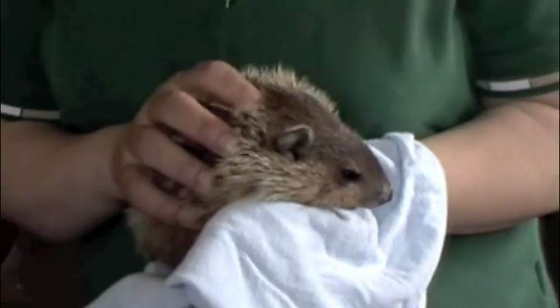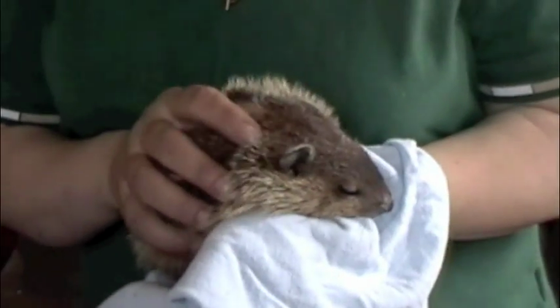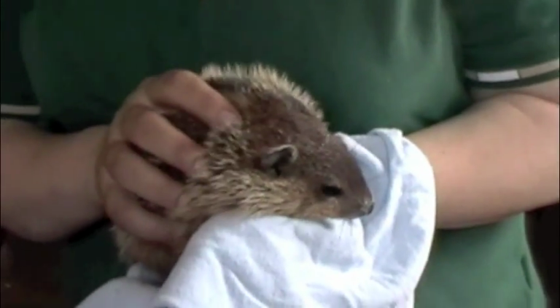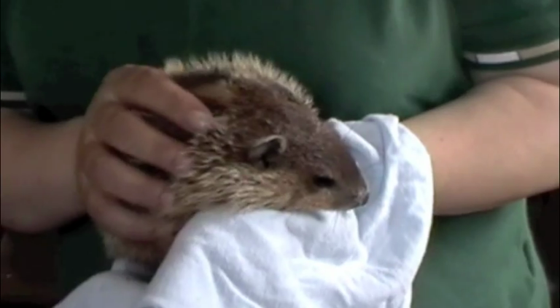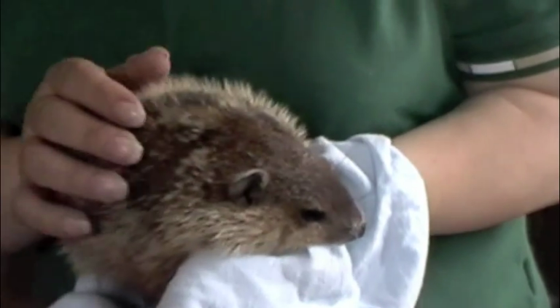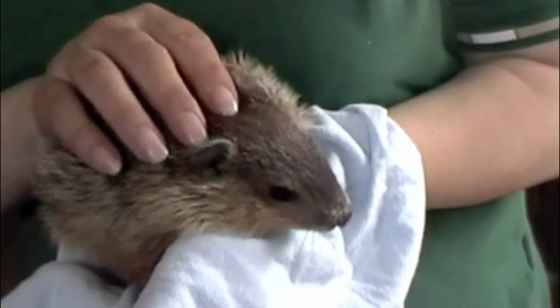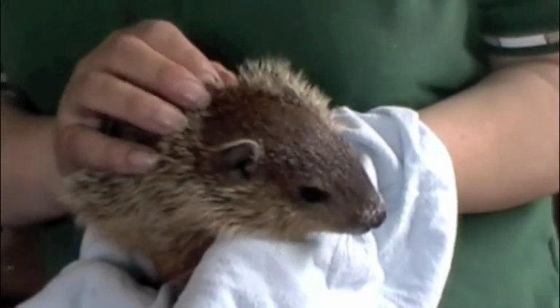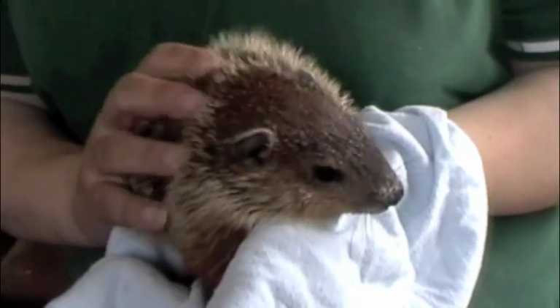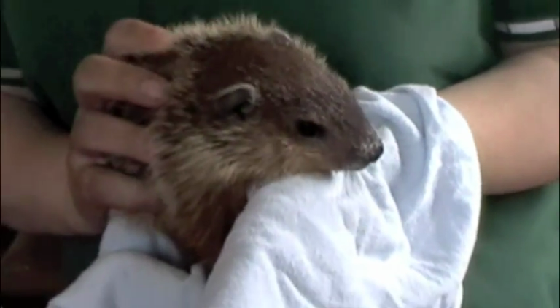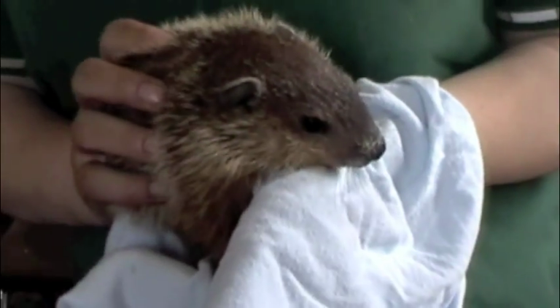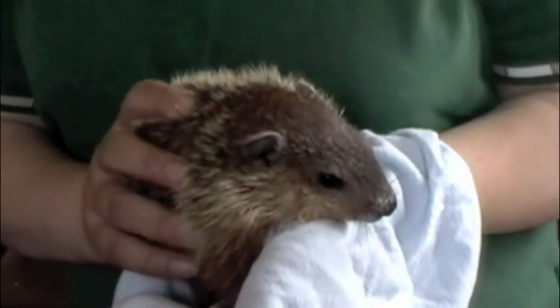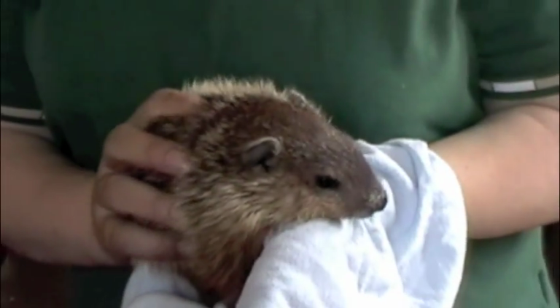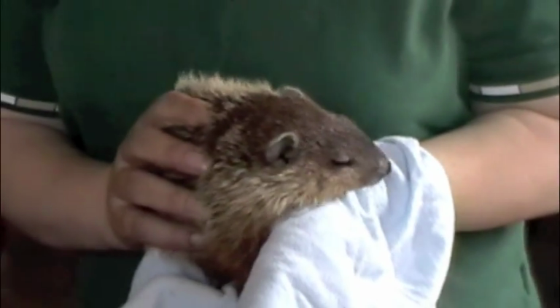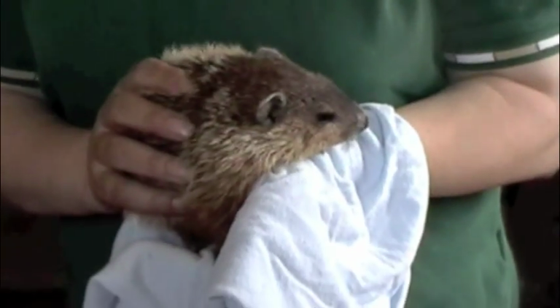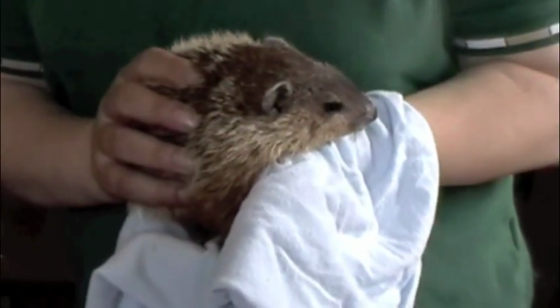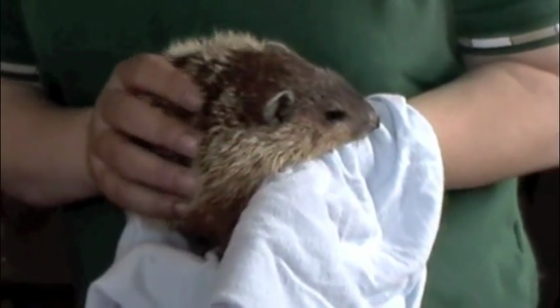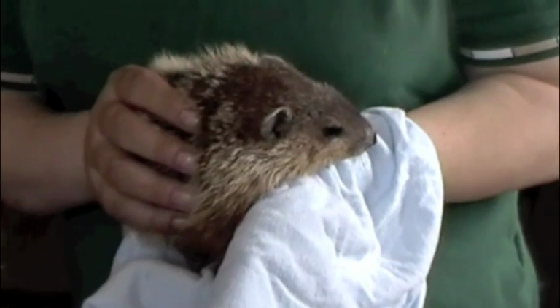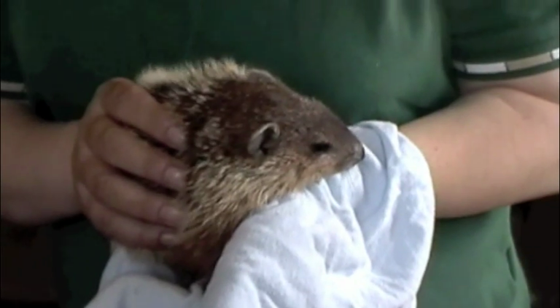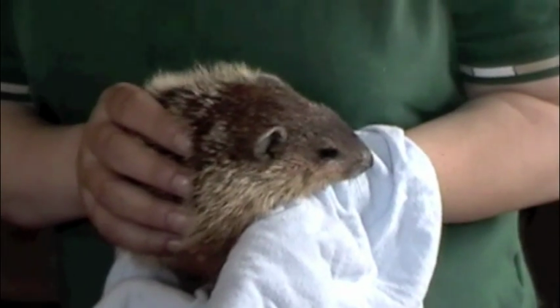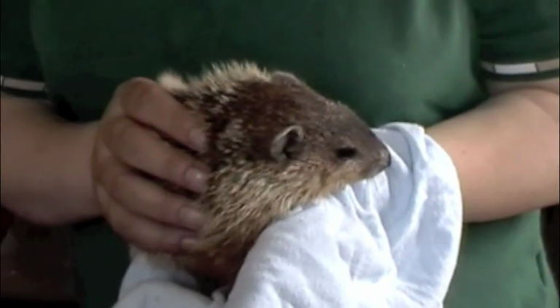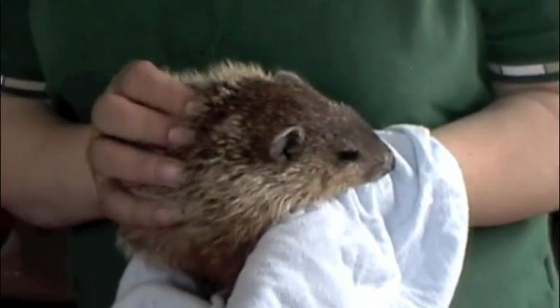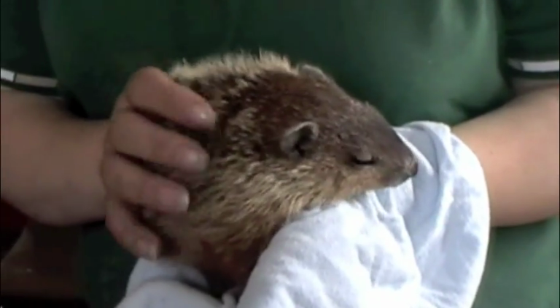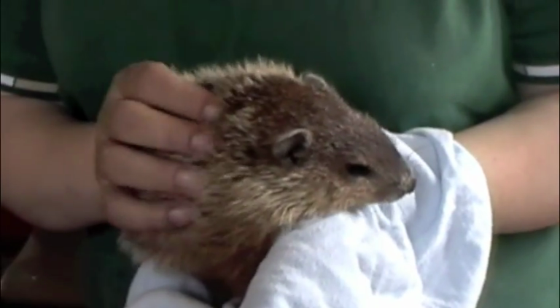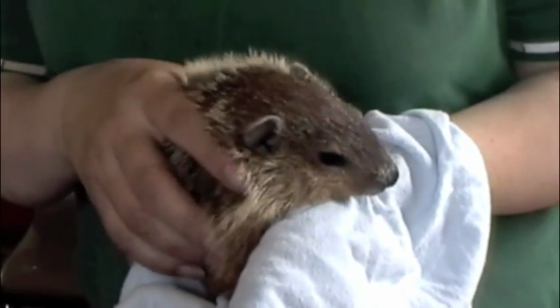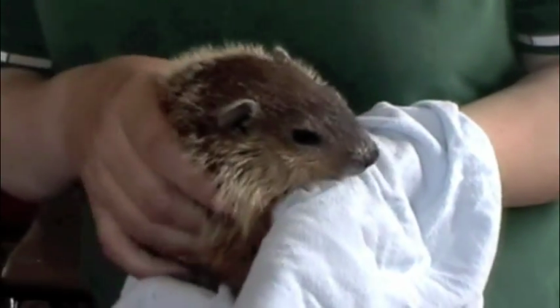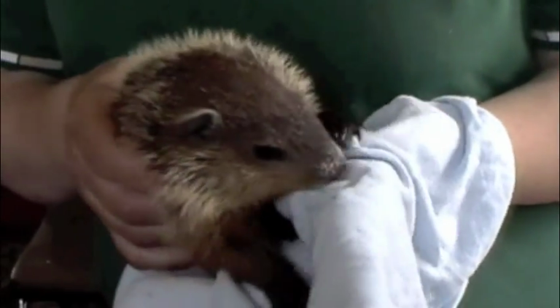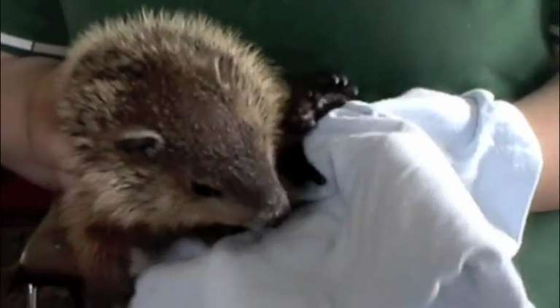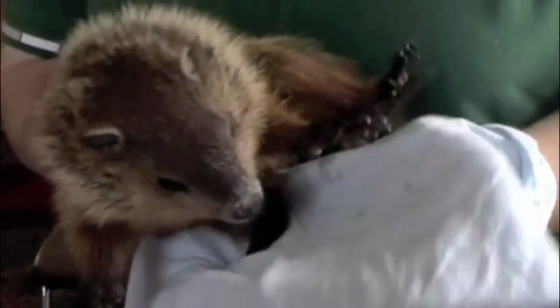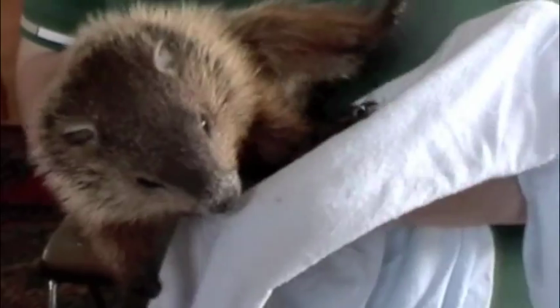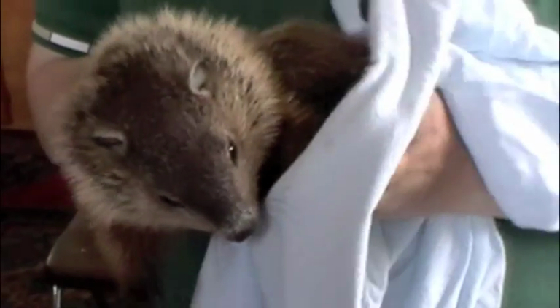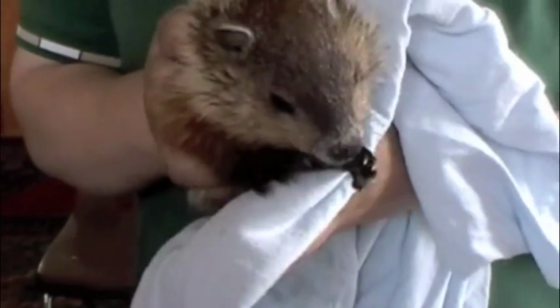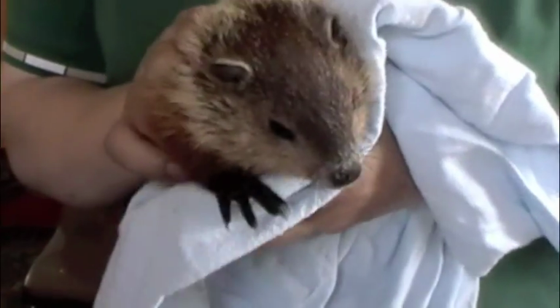I think a lot of people don't realize that woodchucks are rodents. And they're one of the three true hibernating animals that we have here in Connecticut — the woodchuck, the bat, and some little kind of mouse.